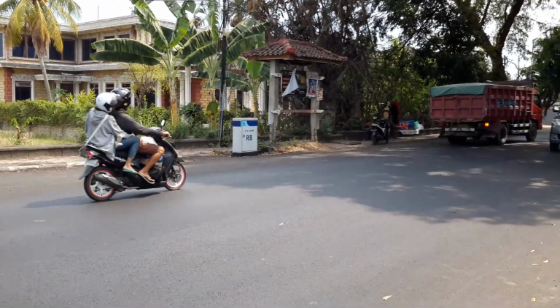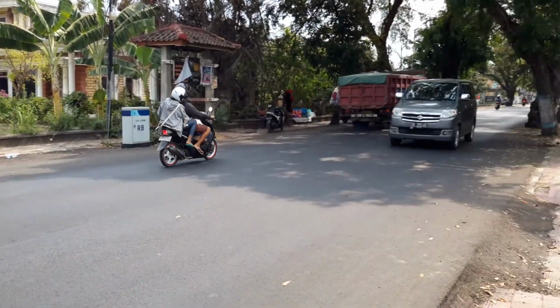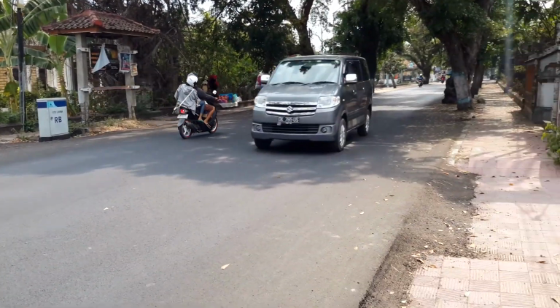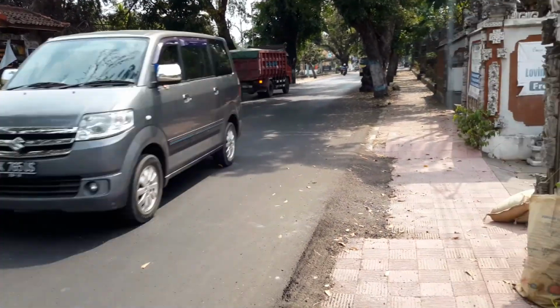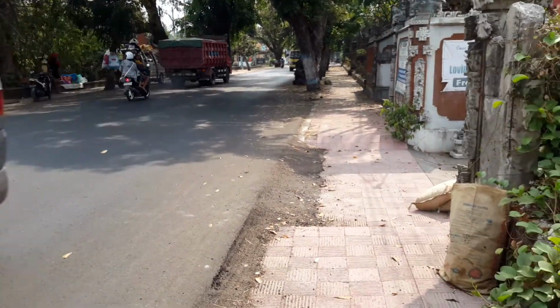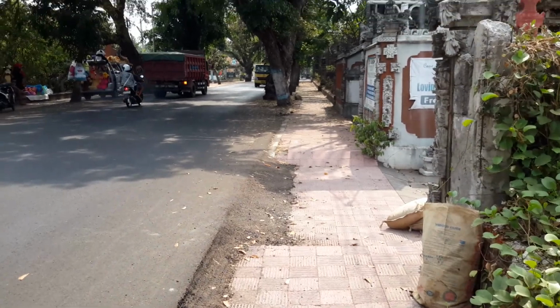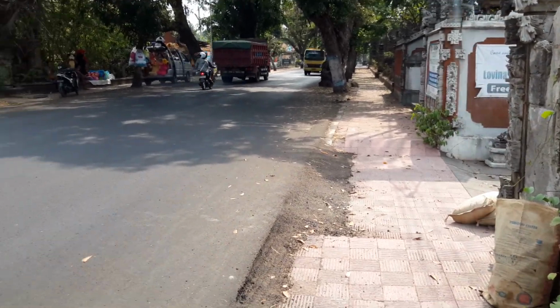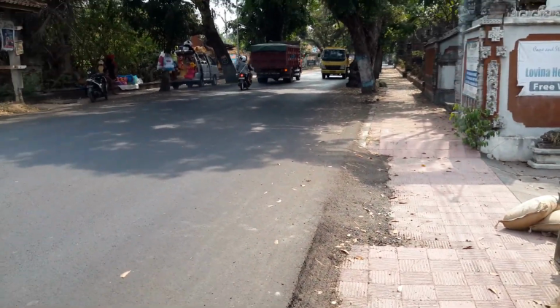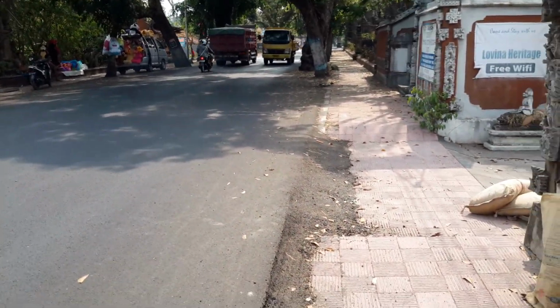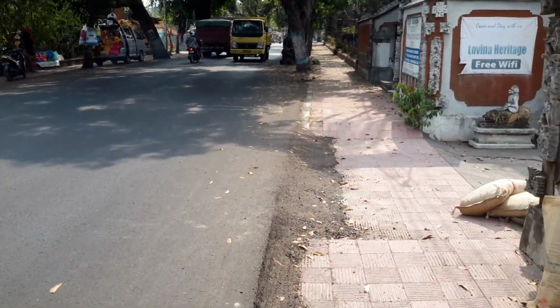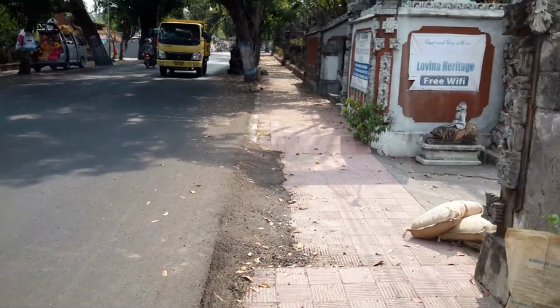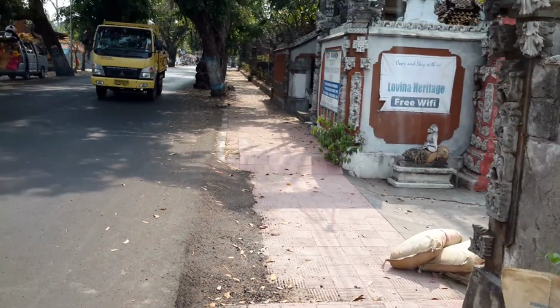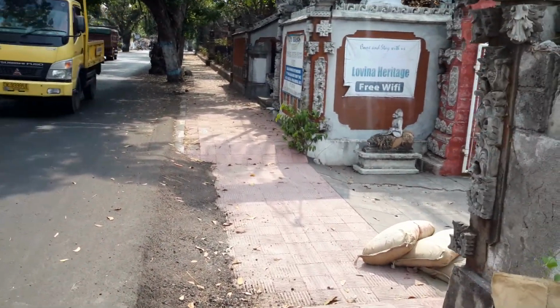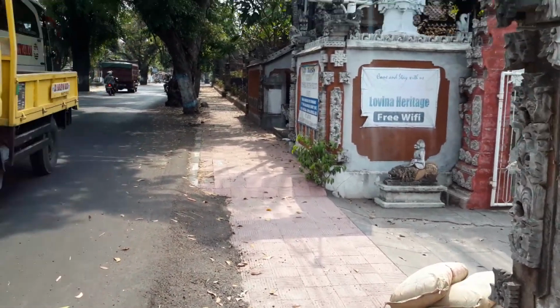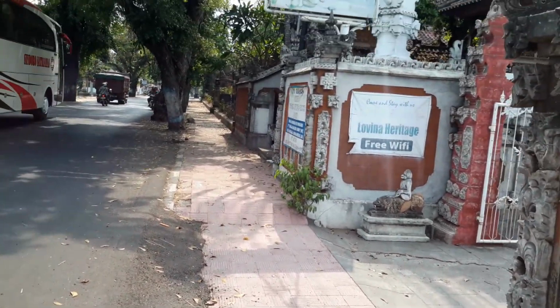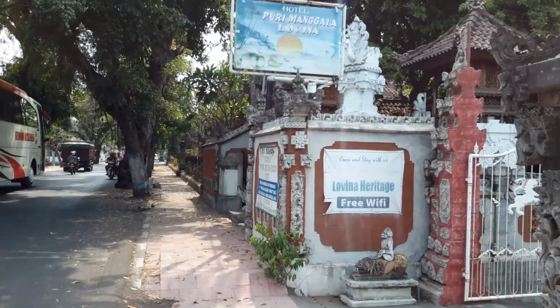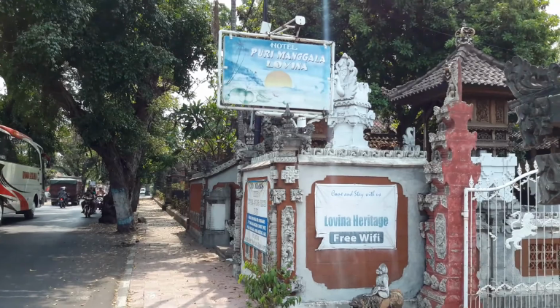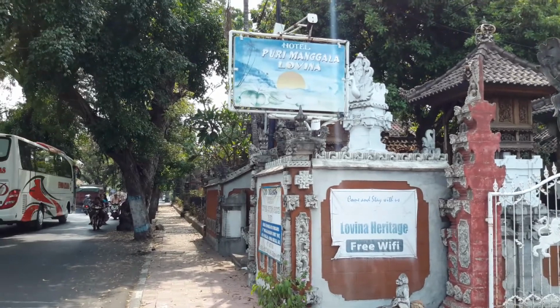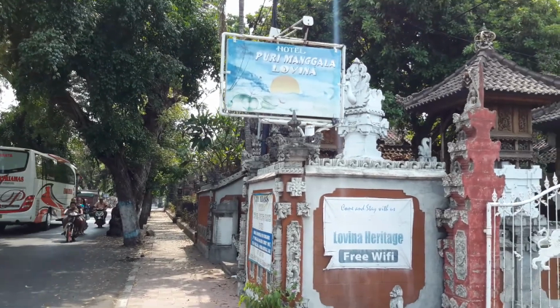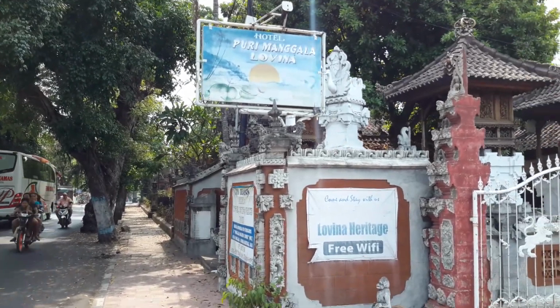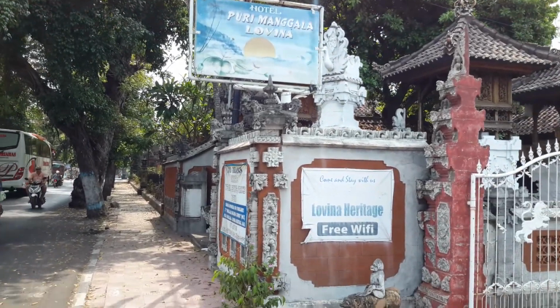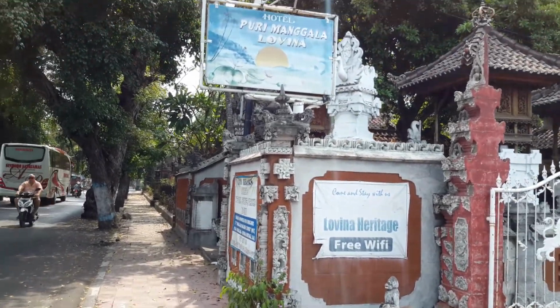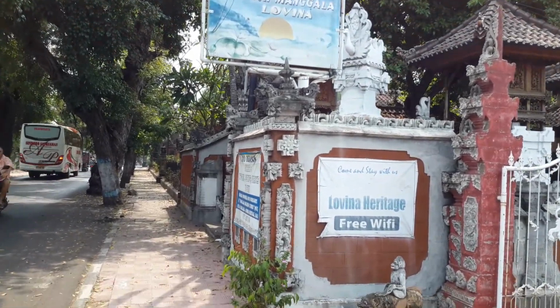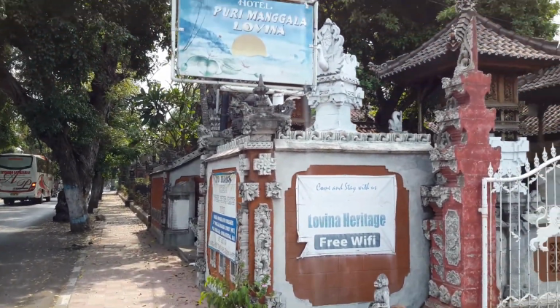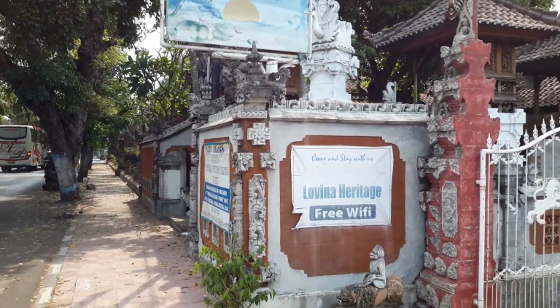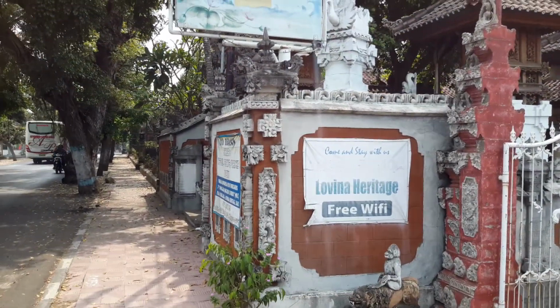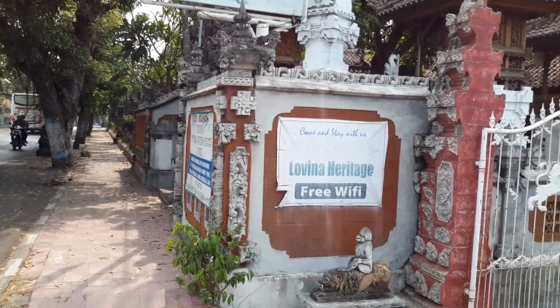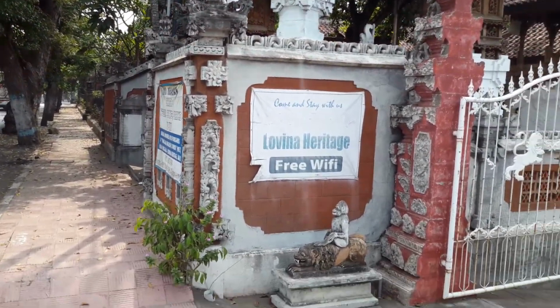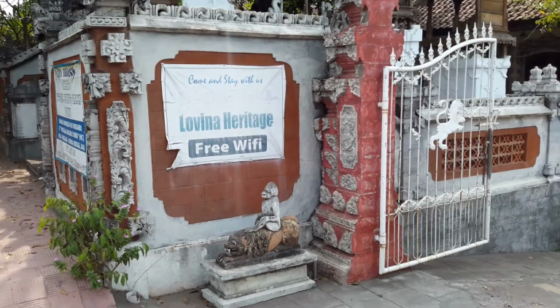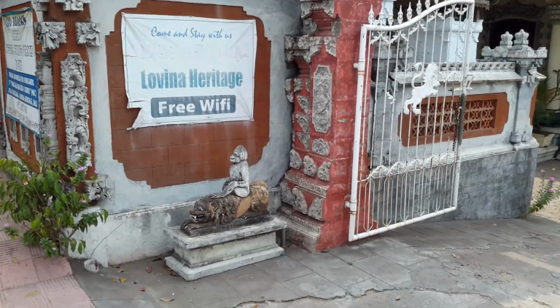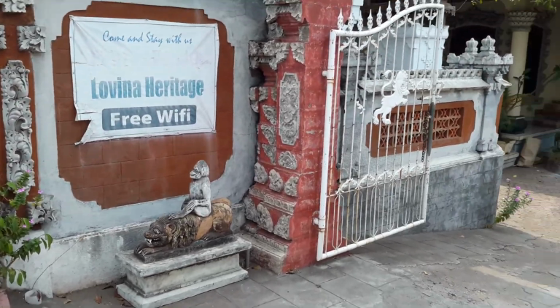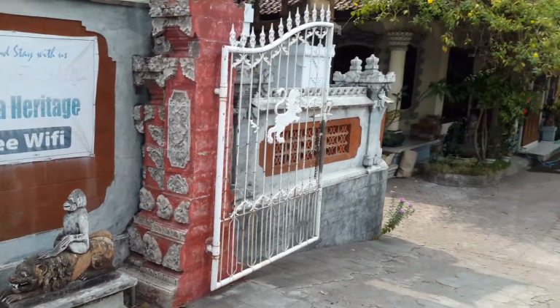I'm going to show you a typical Balinese accommodation — Puri Mangala. We are at Lovina Beach in North Bali.